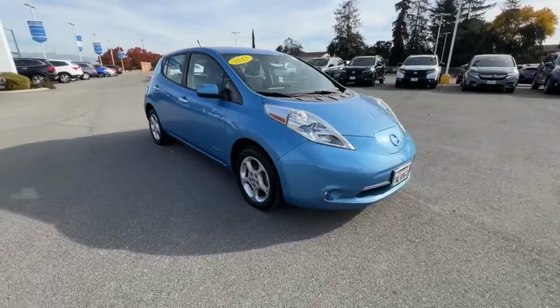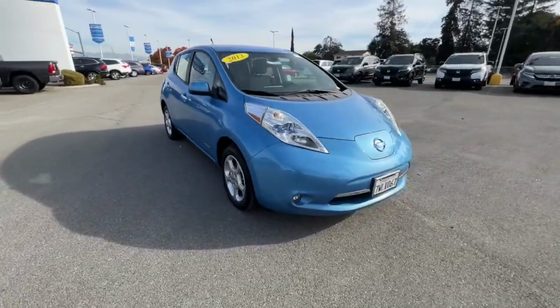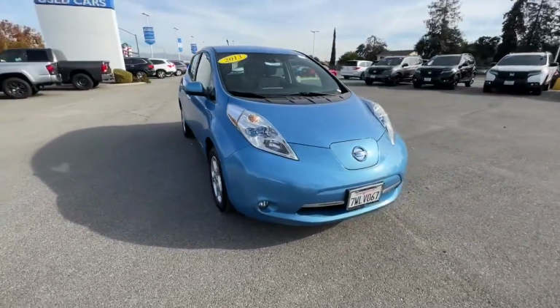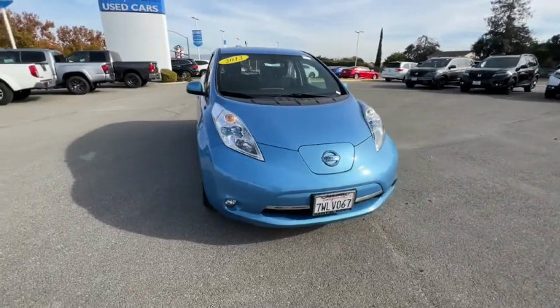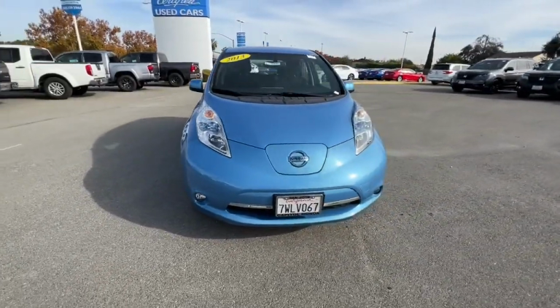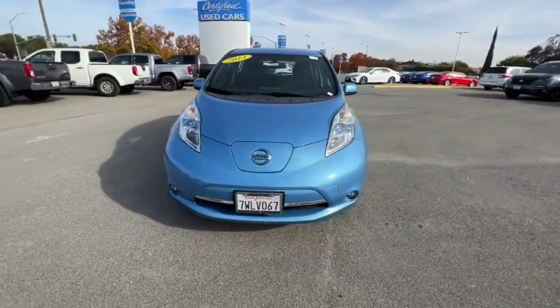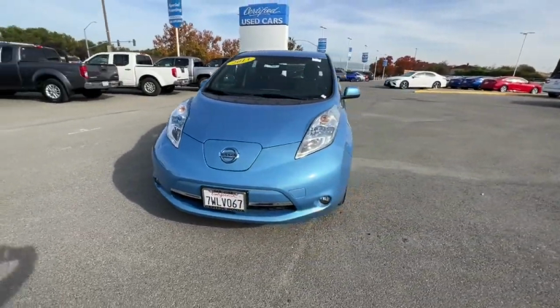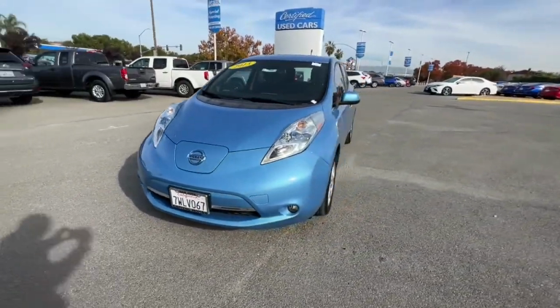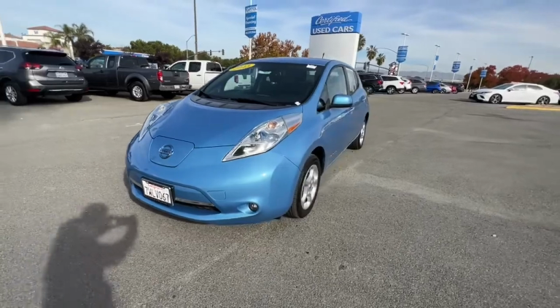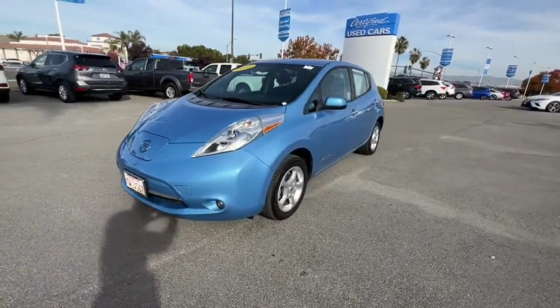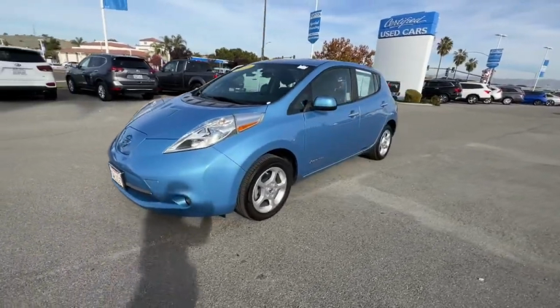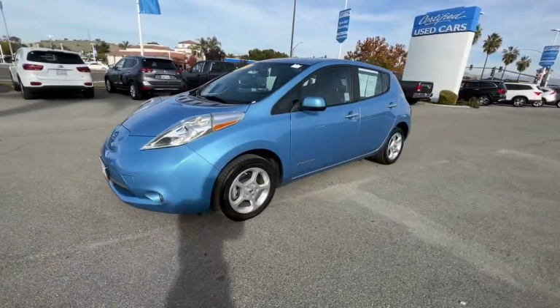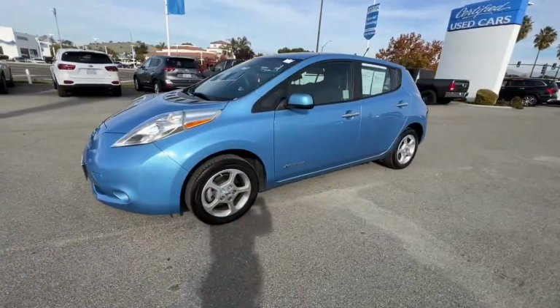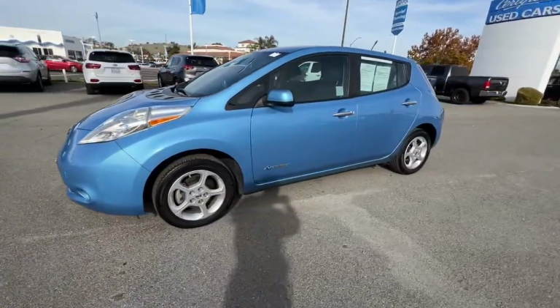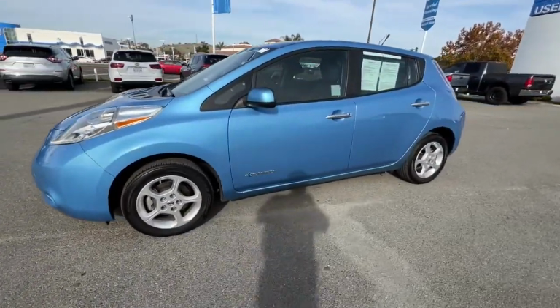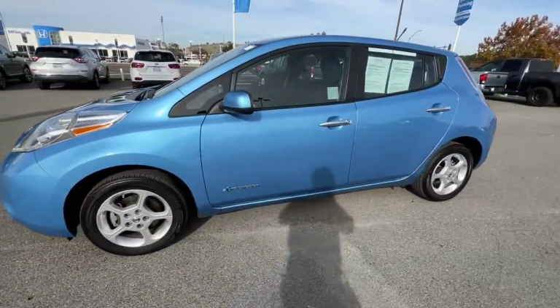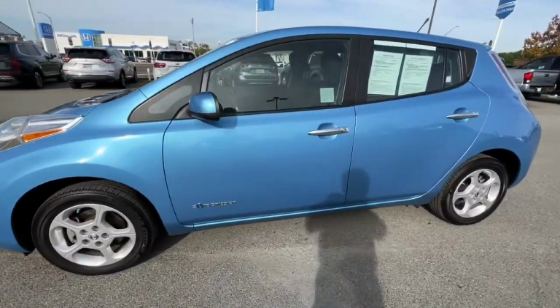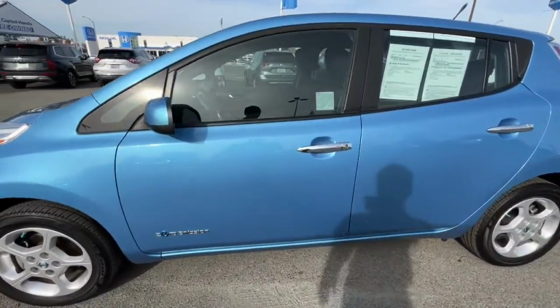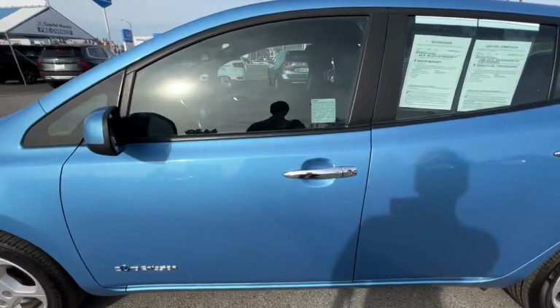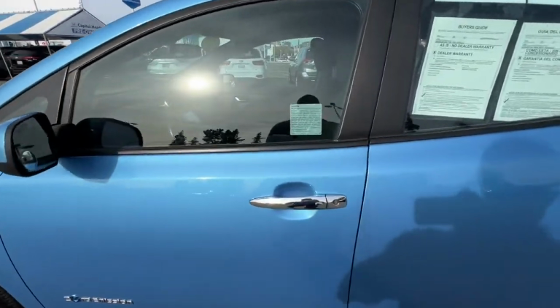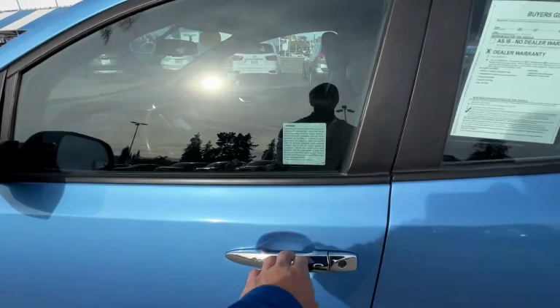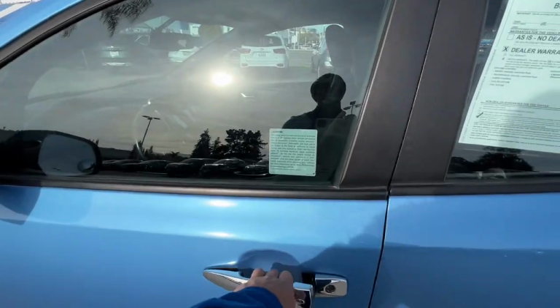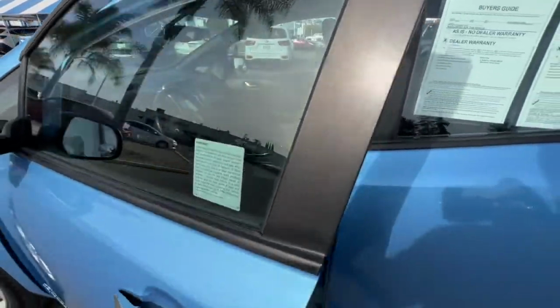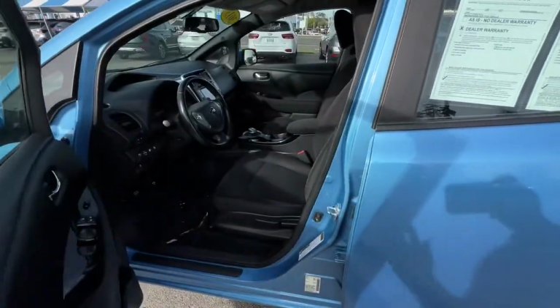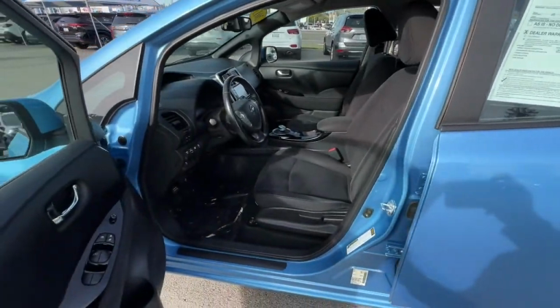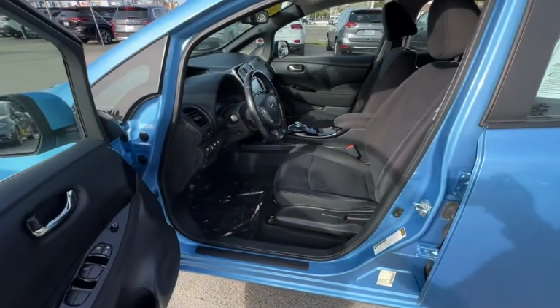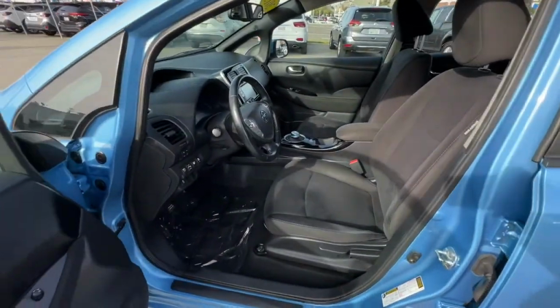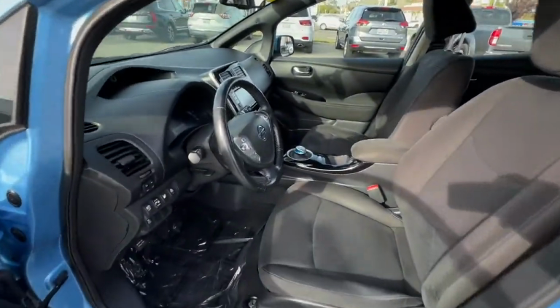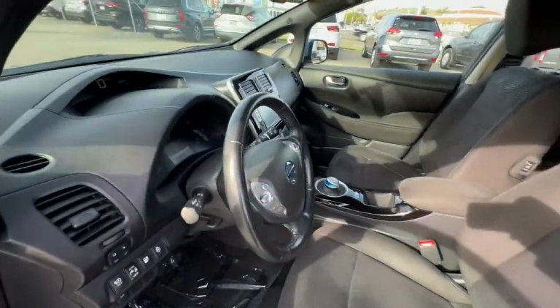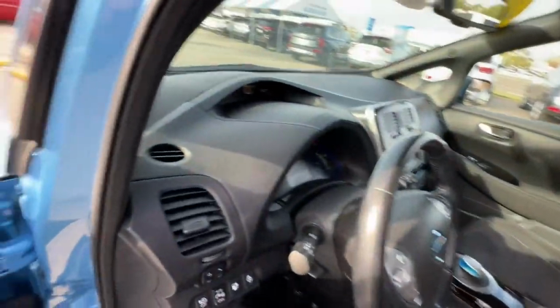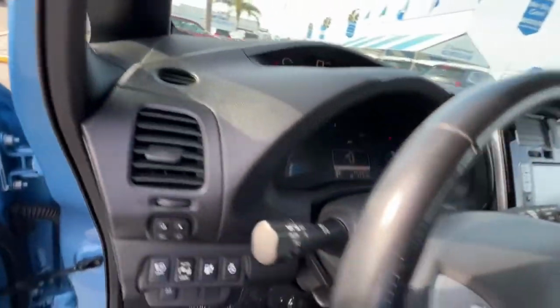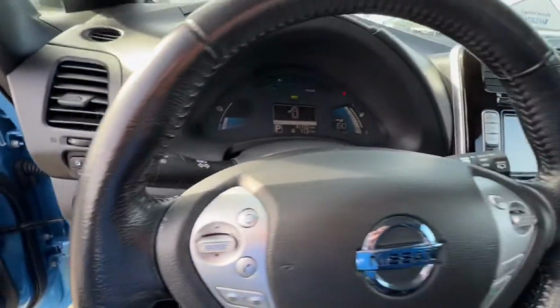From its smooth all-electric power to its smart software to its comfy seats and driver-assist safety tech, this sleek four-door hatchback is poised to make every drive a delight. The following are some of this vehicle's highlighted options.